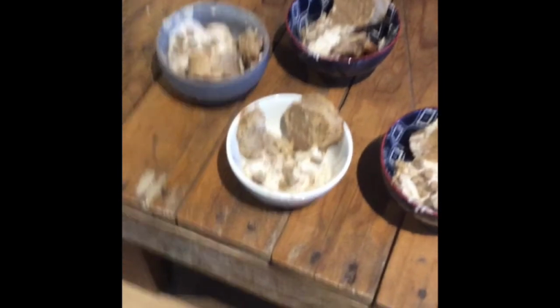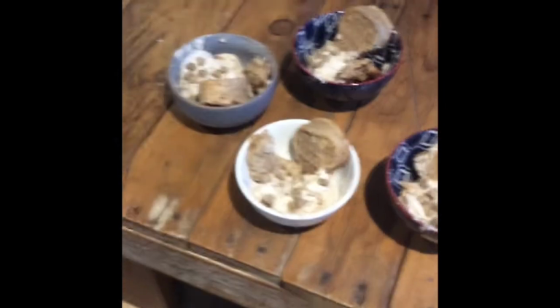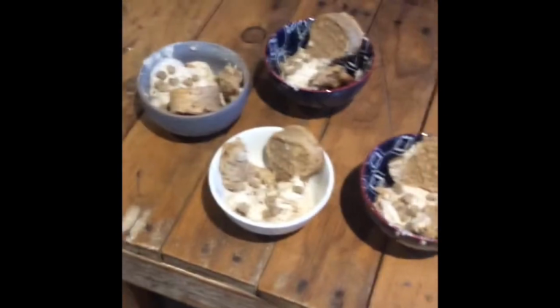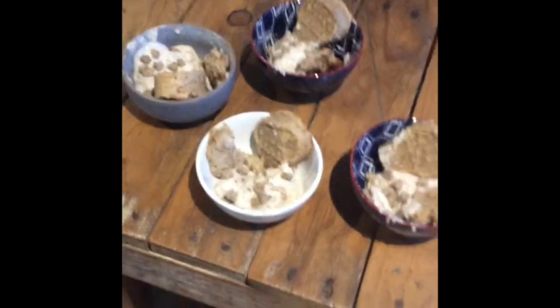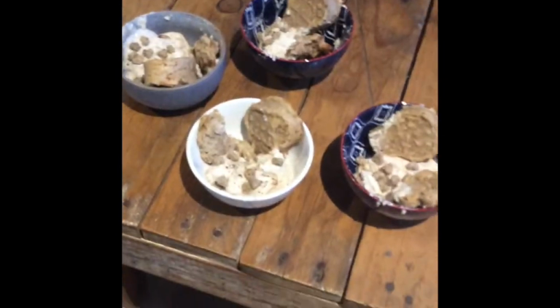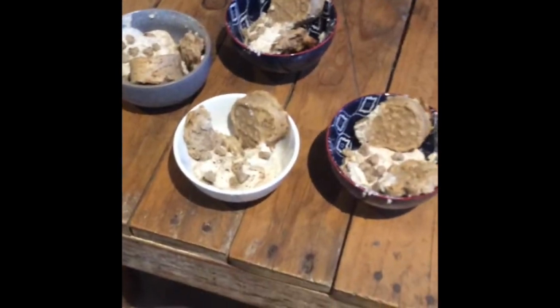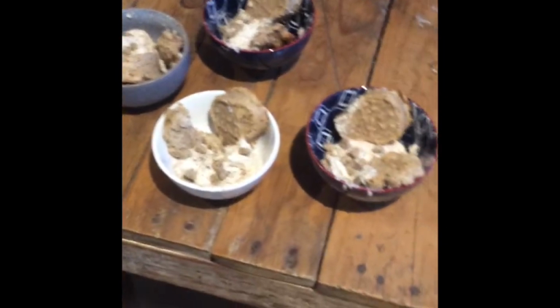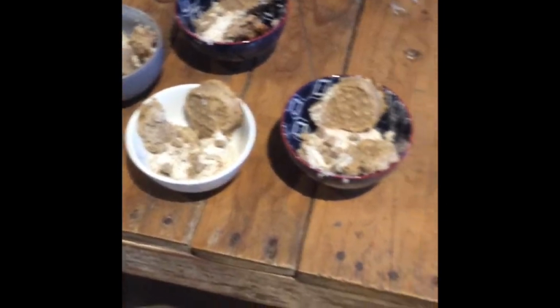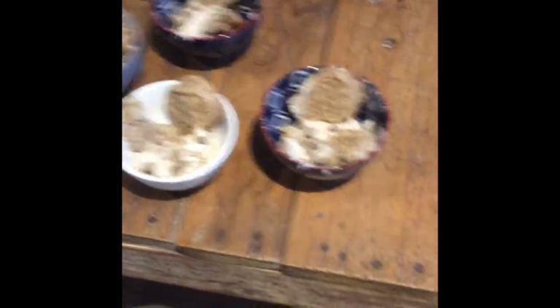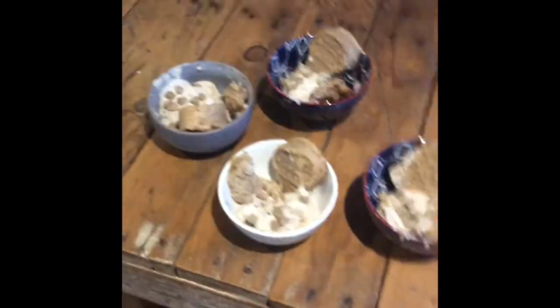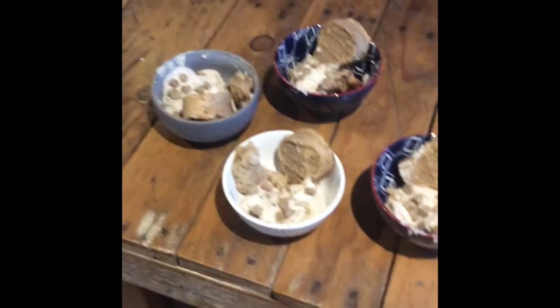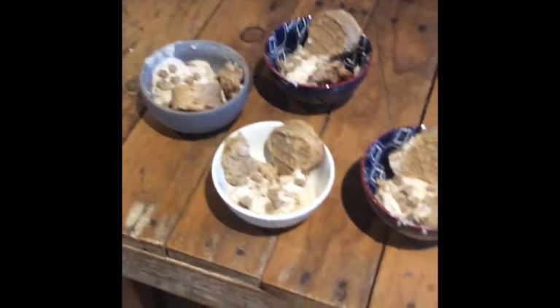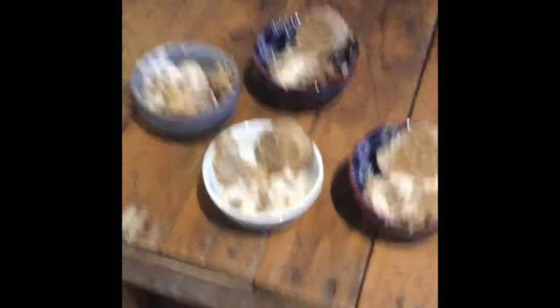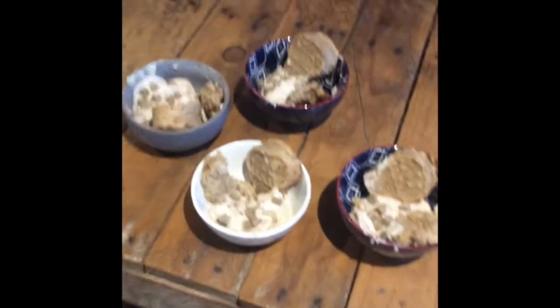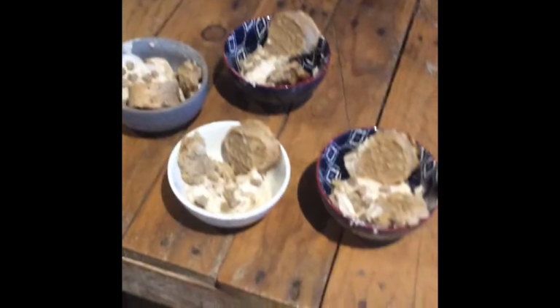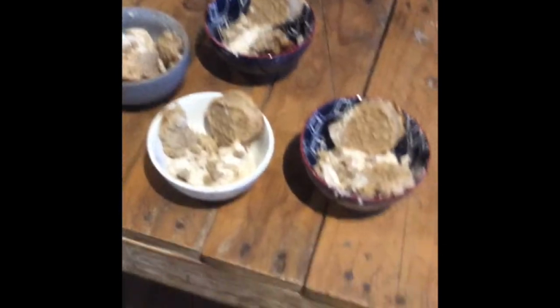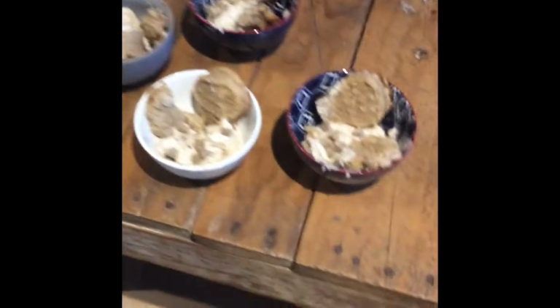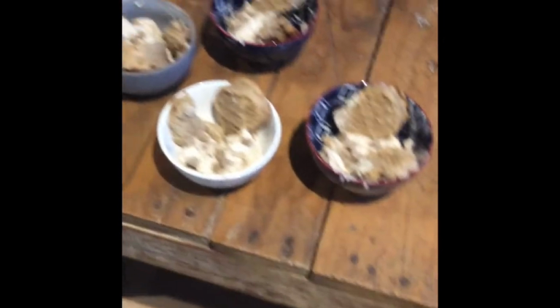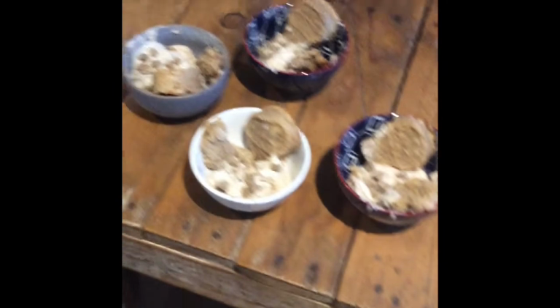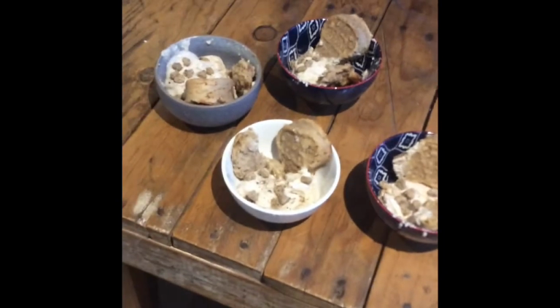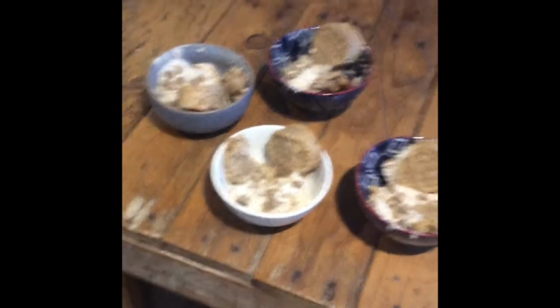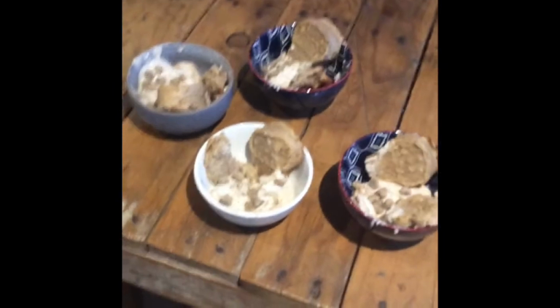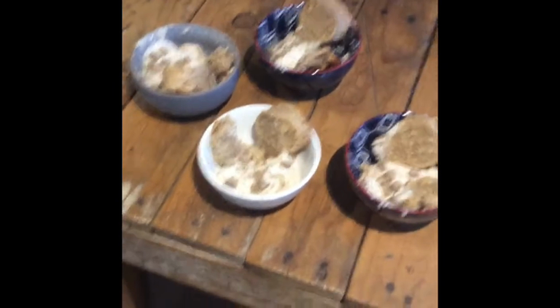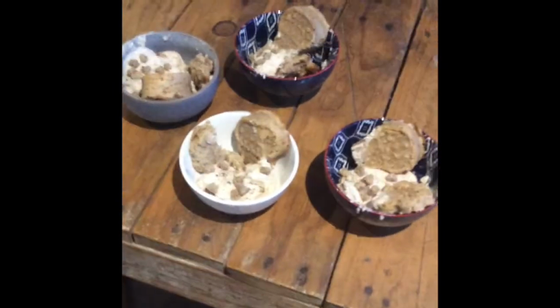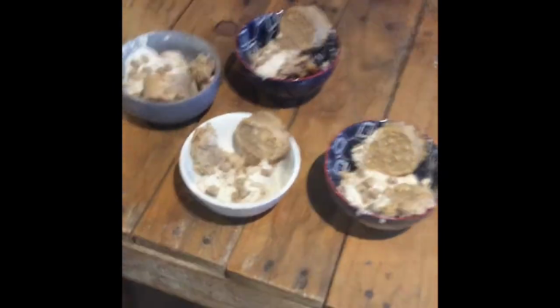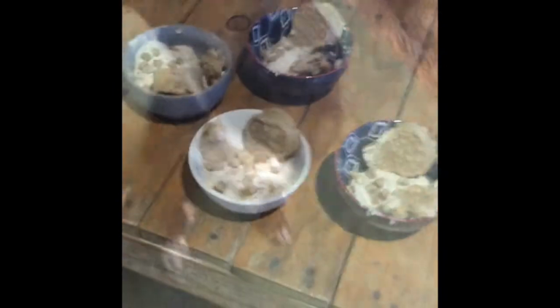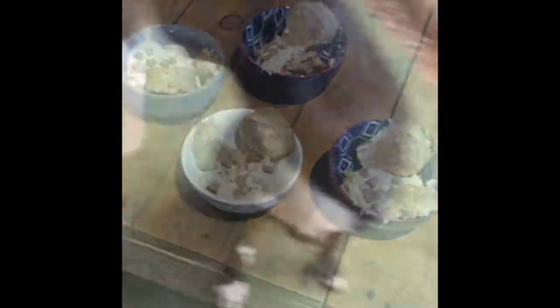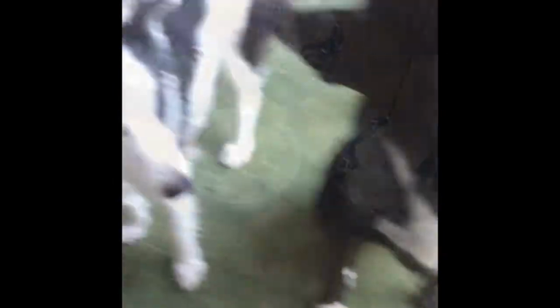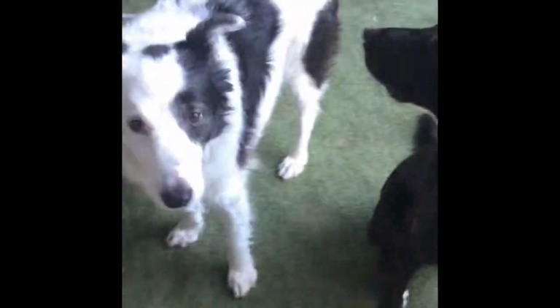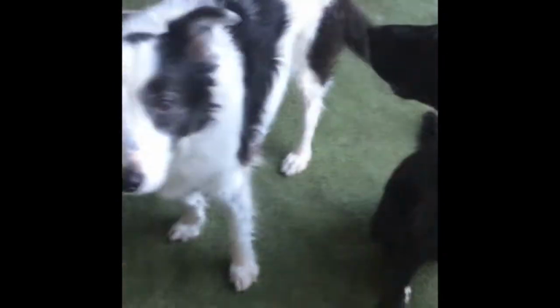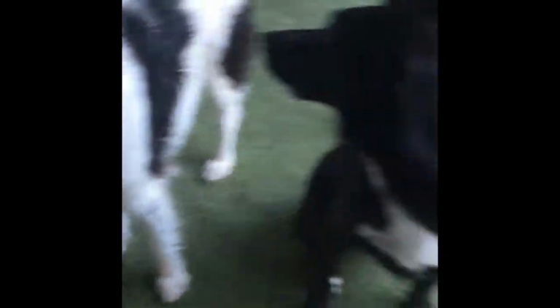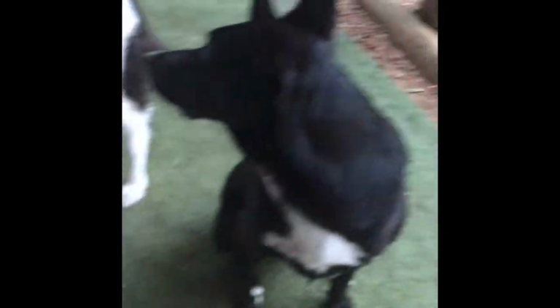Okay guys, so the sundaes are all done. I'm going to go bring them down to the dogs now.